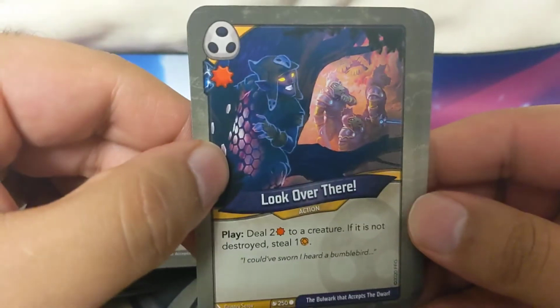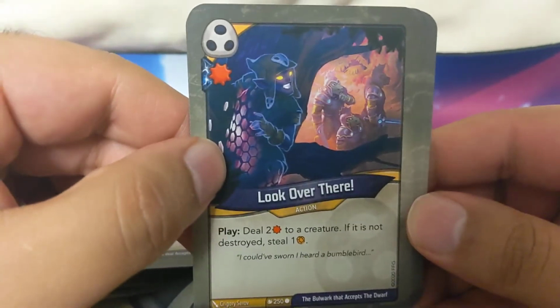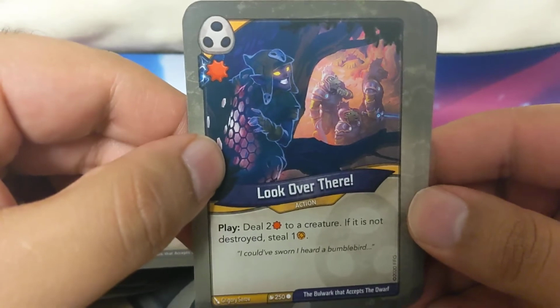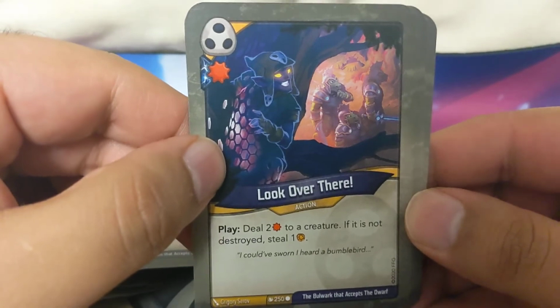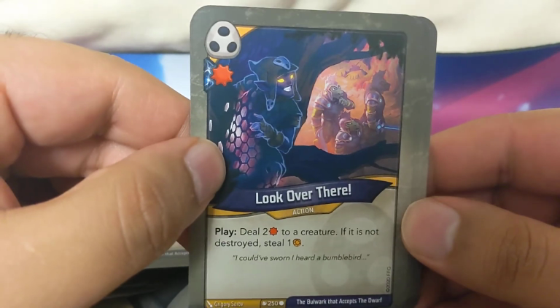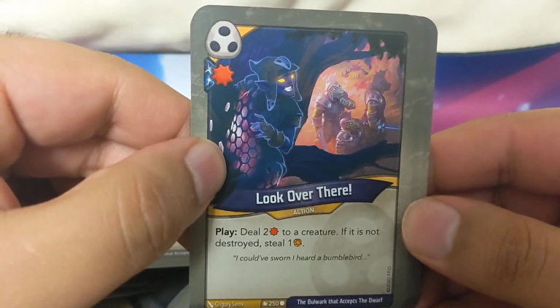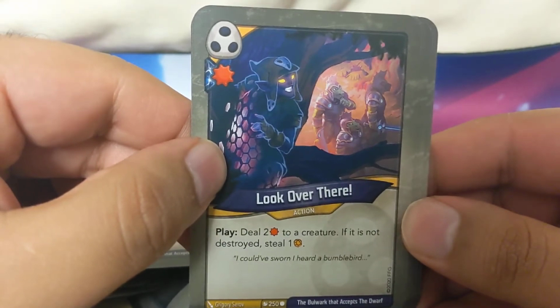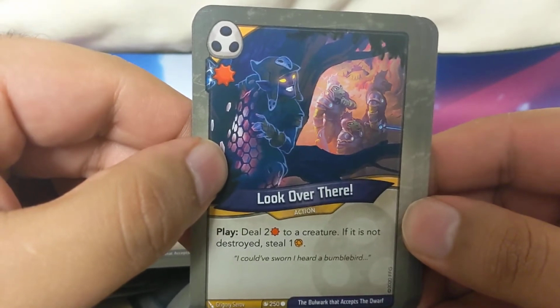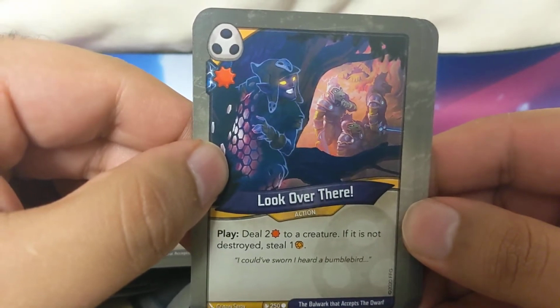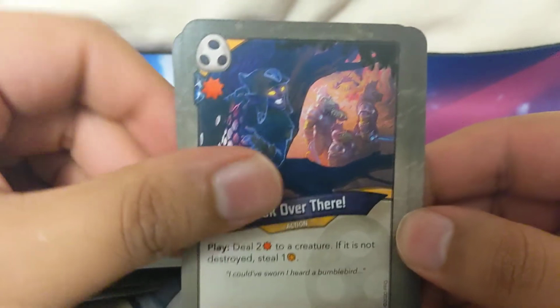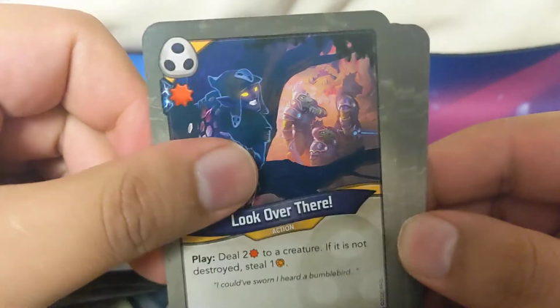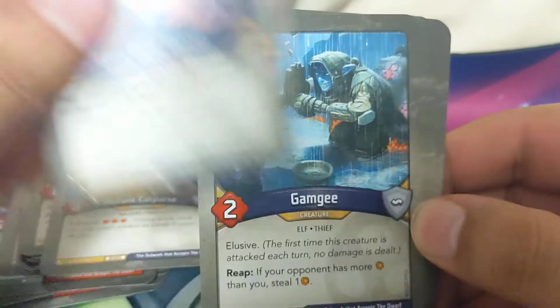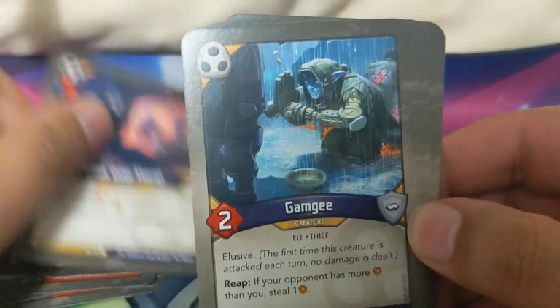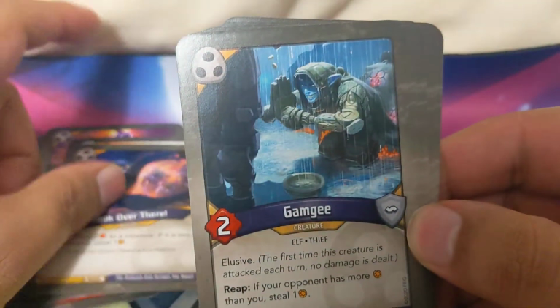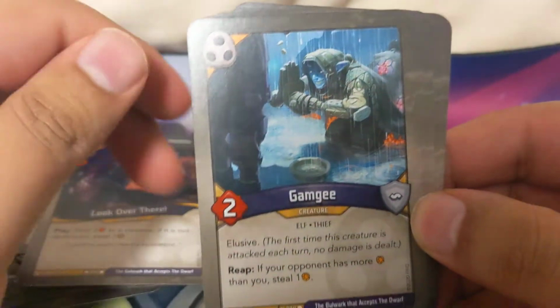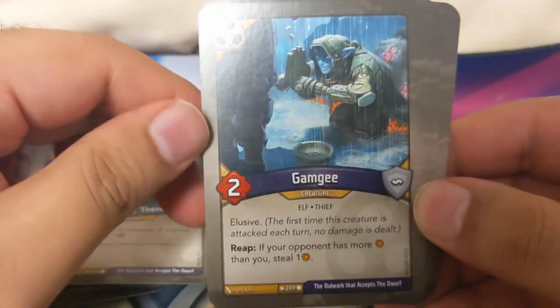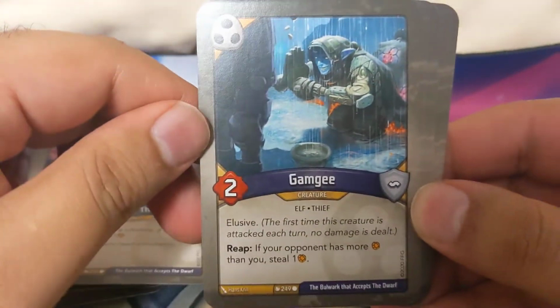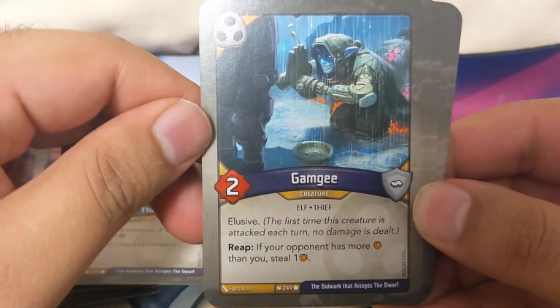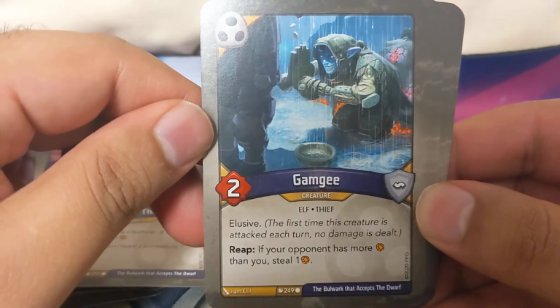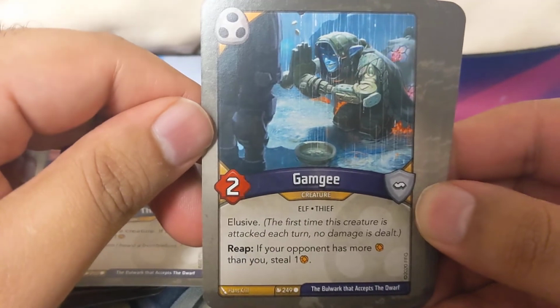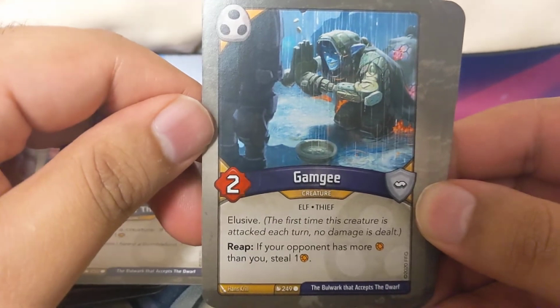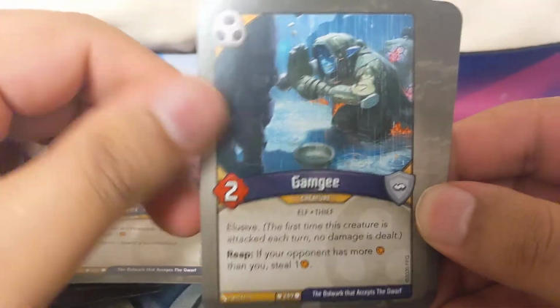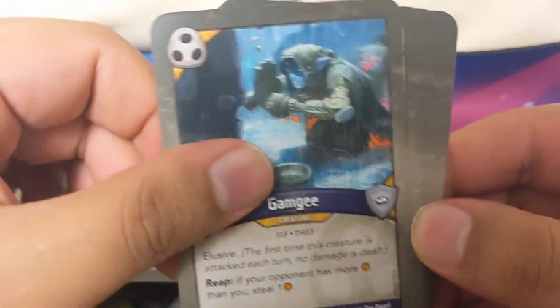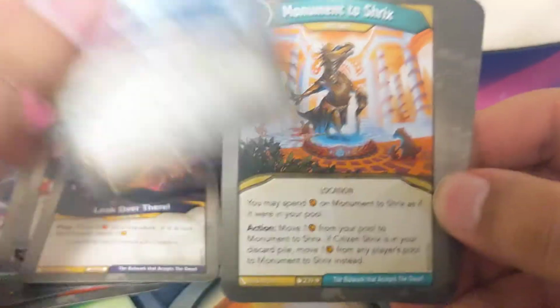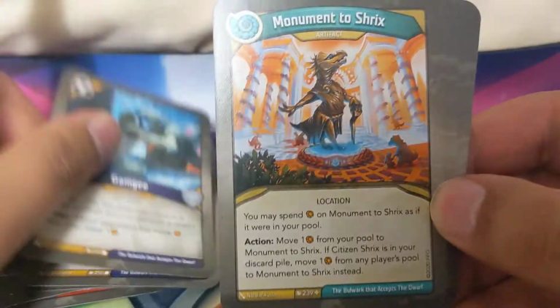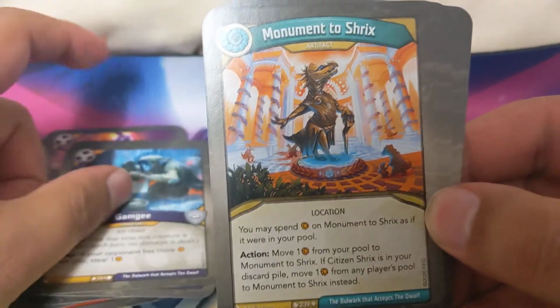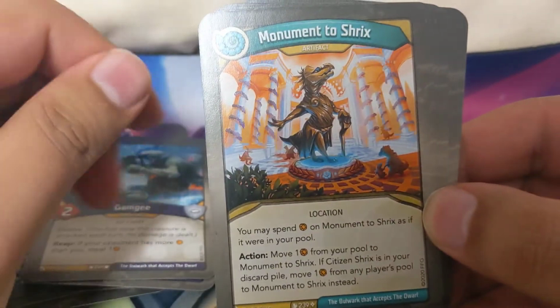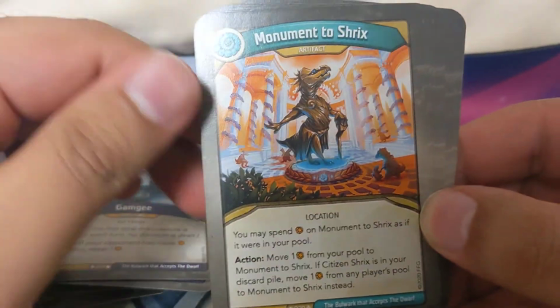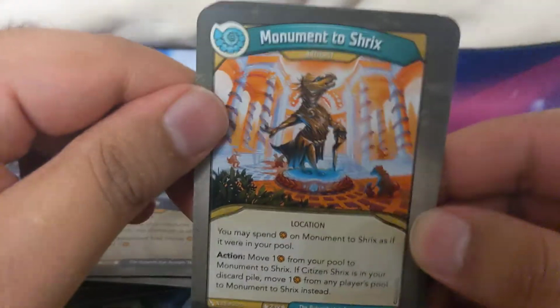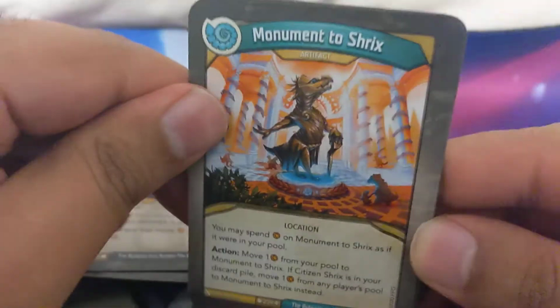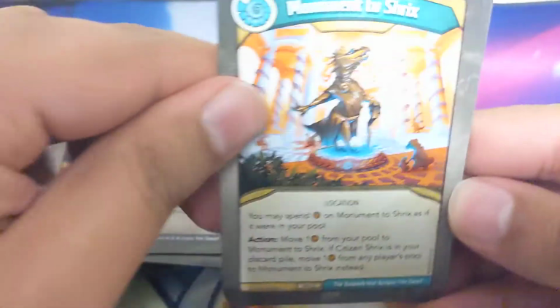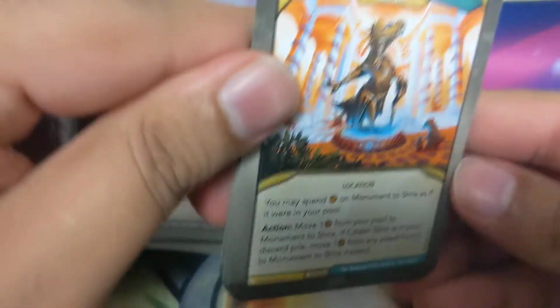Look Over There: deal two to a creature - if it's not destroyed, steal one. Gamji reap: your opponent has more amber than you, steal one. So here we go.